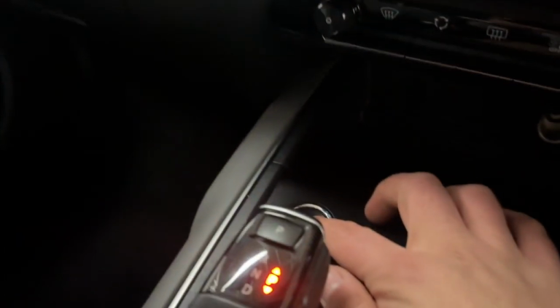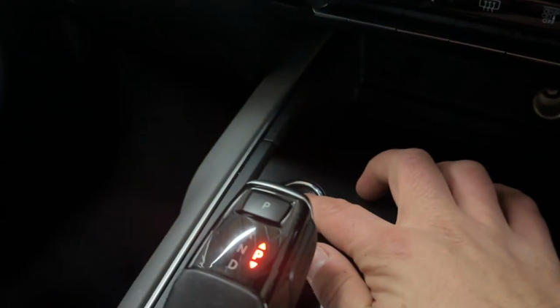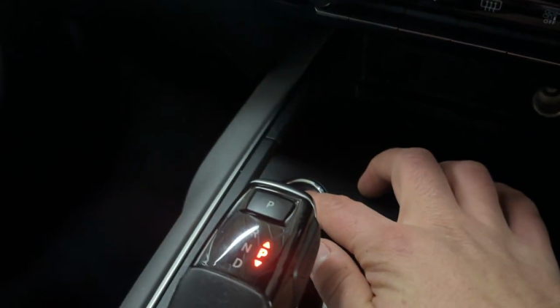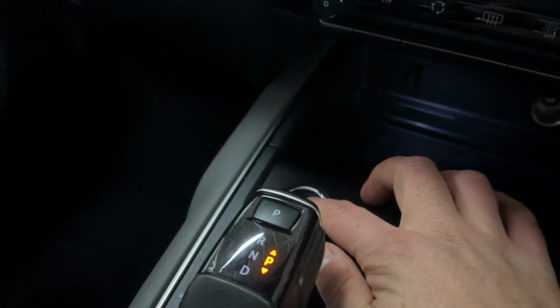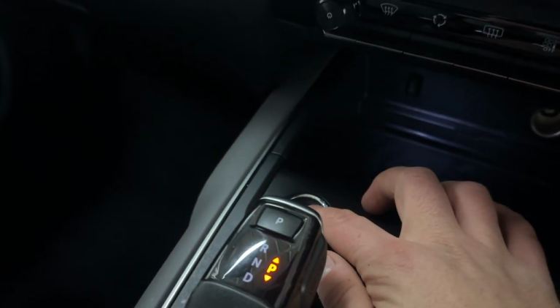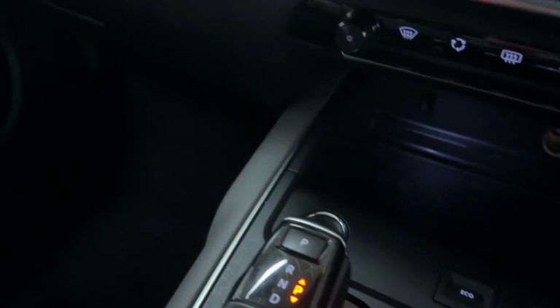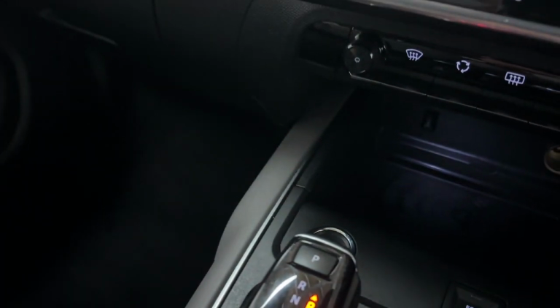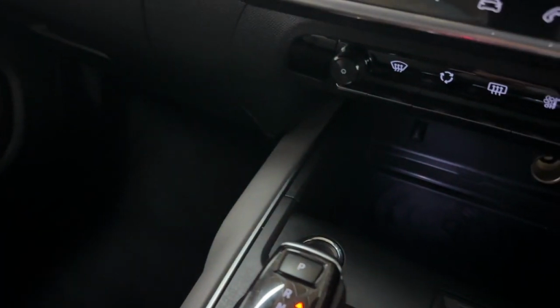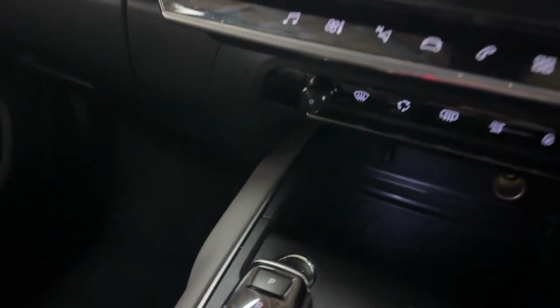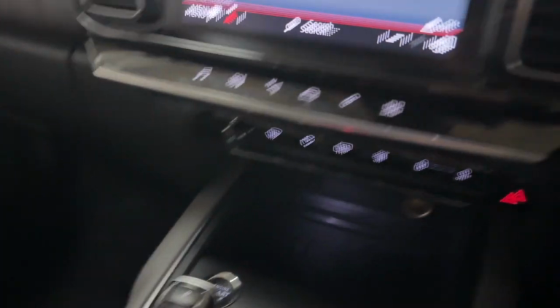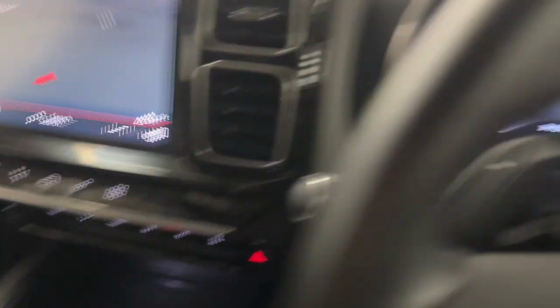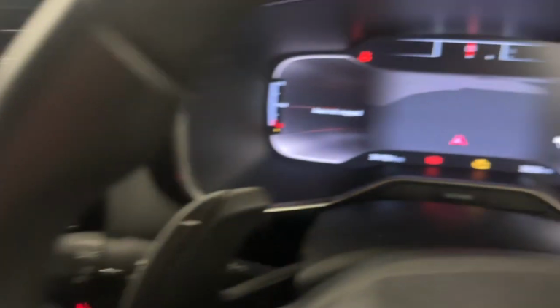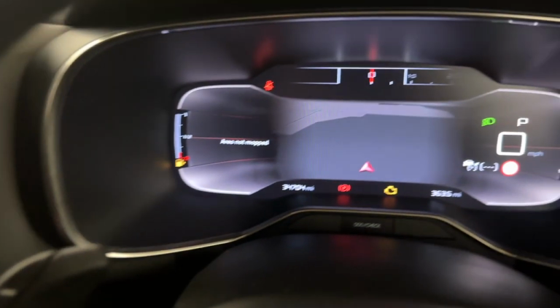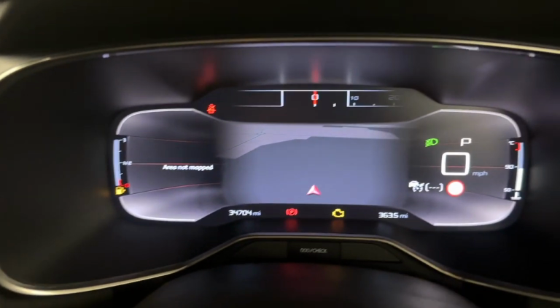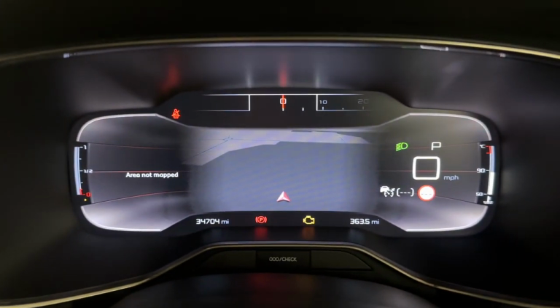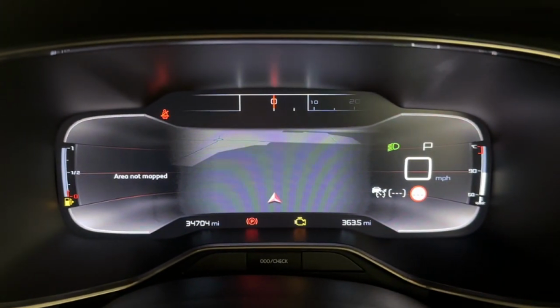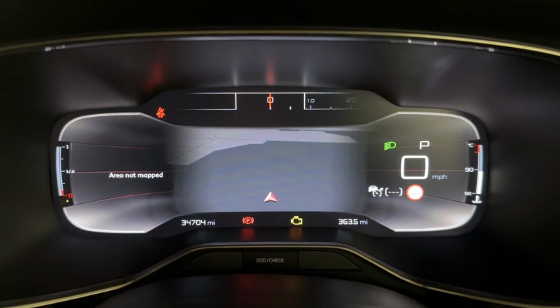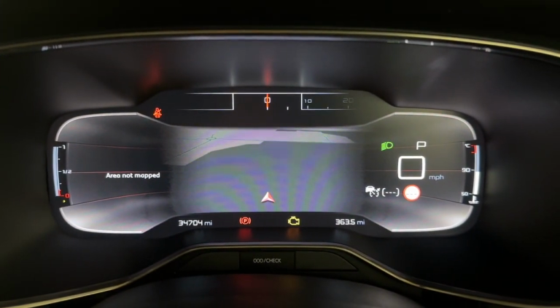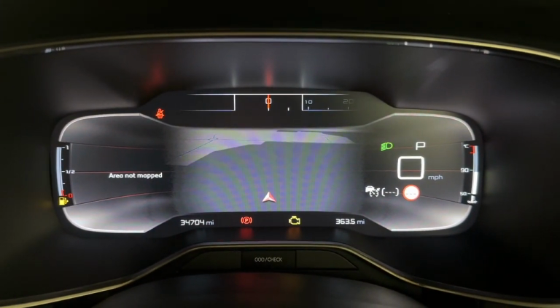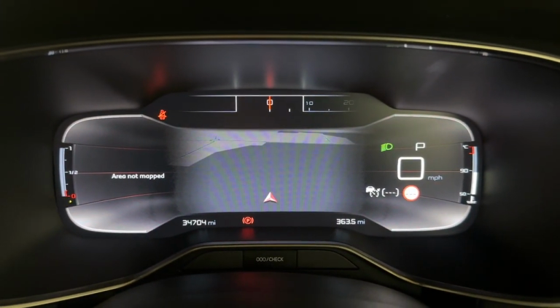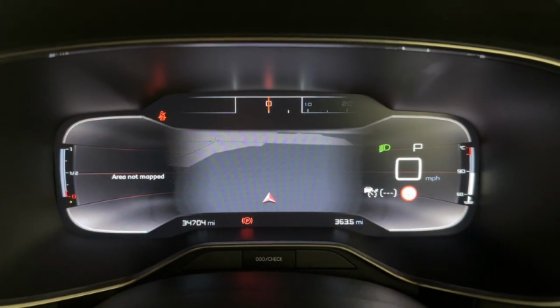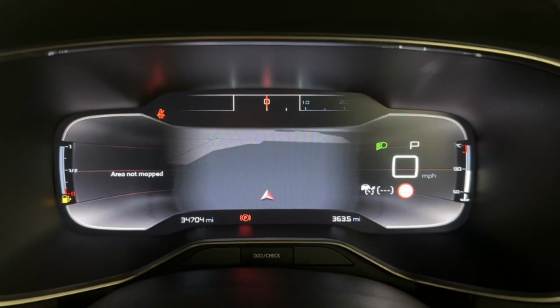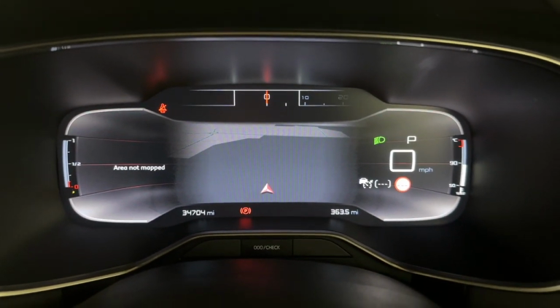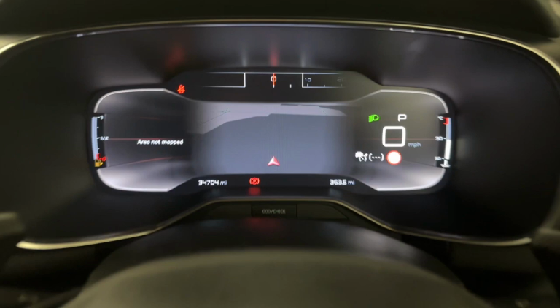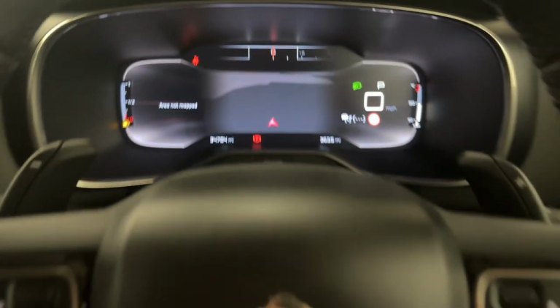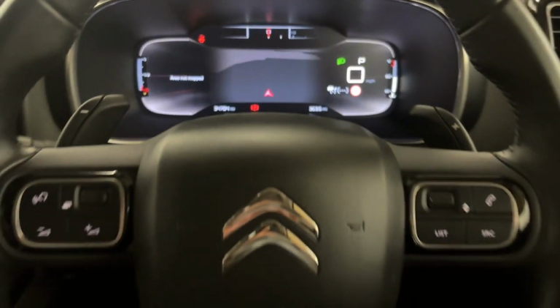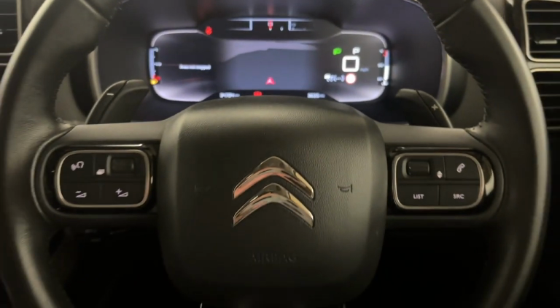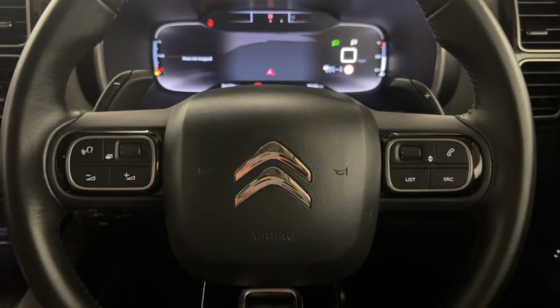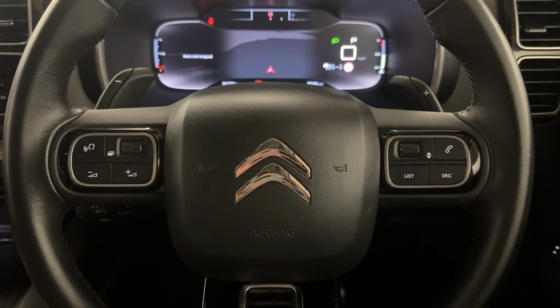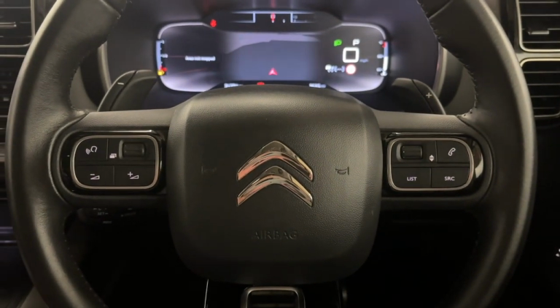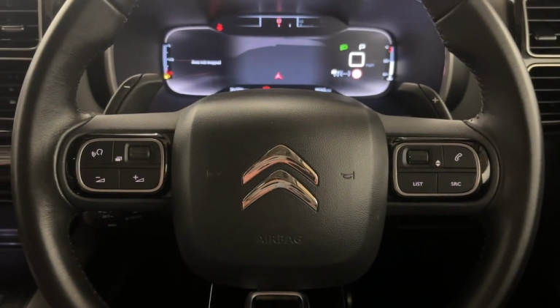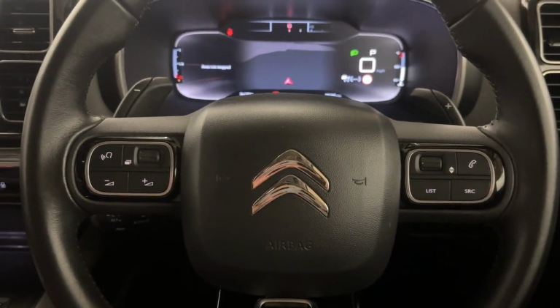Push the start button, bringing up this fully digital instrument cluster which is customisable to your preference. You've also got steering wheel controls and paddle shifters on either side of the wheel.